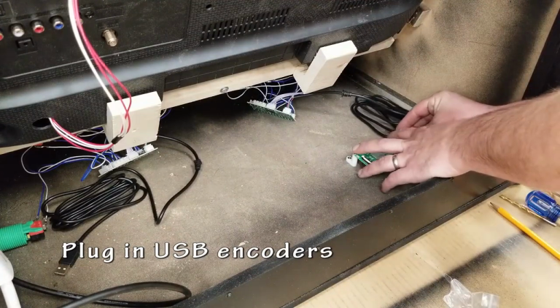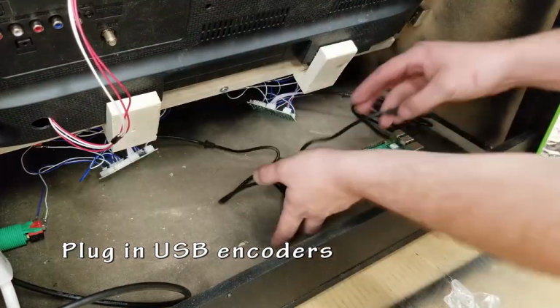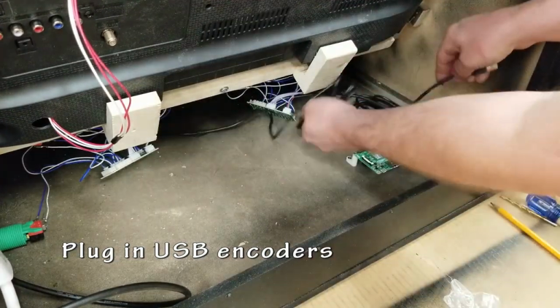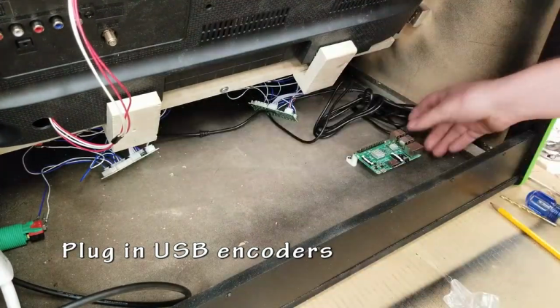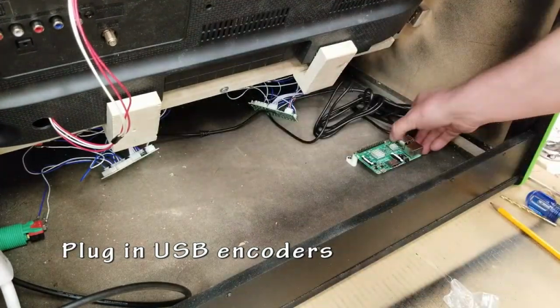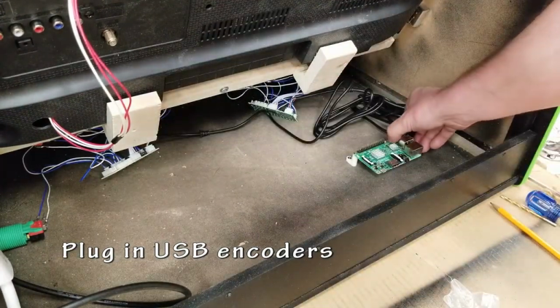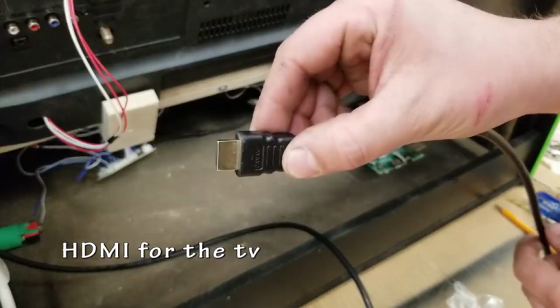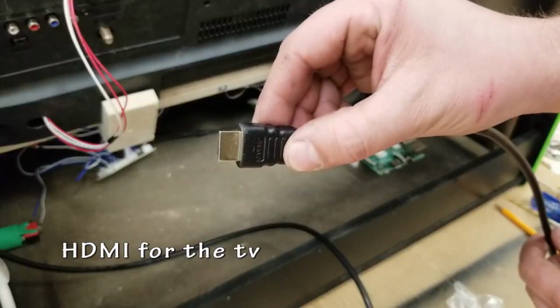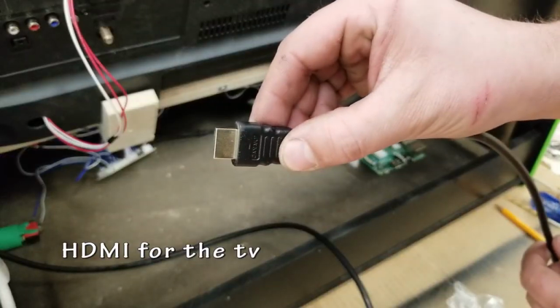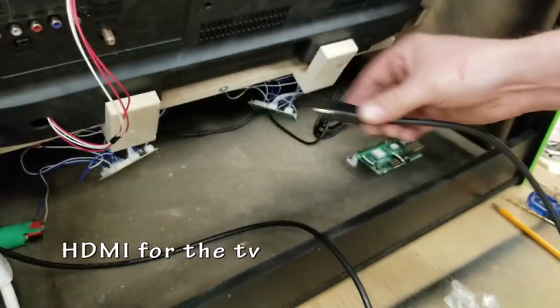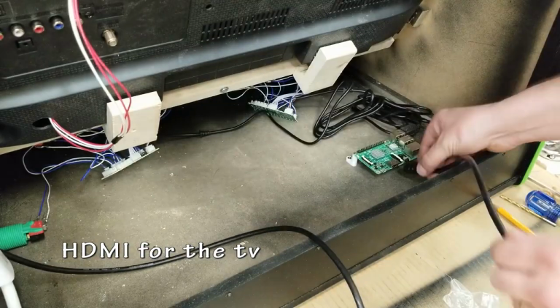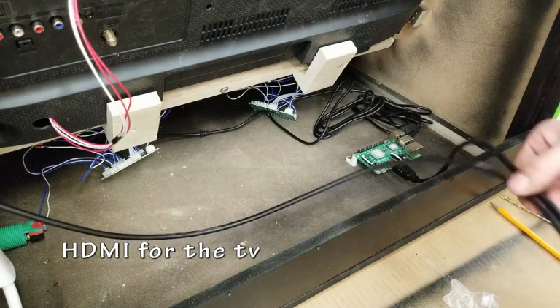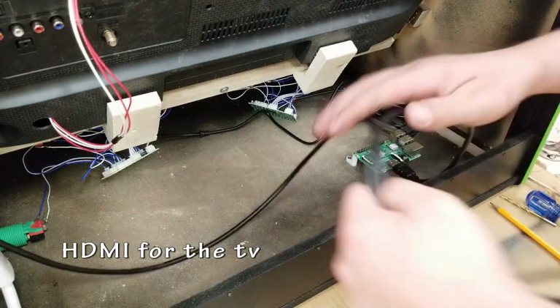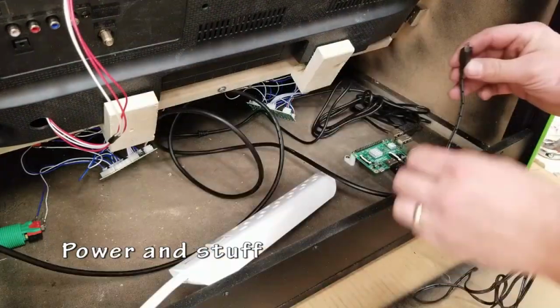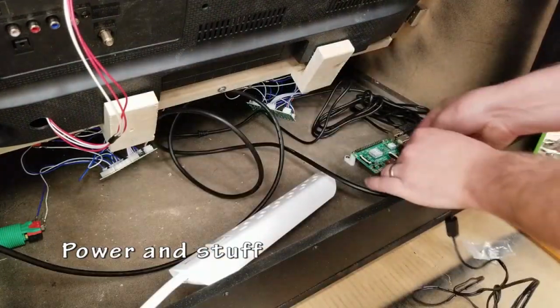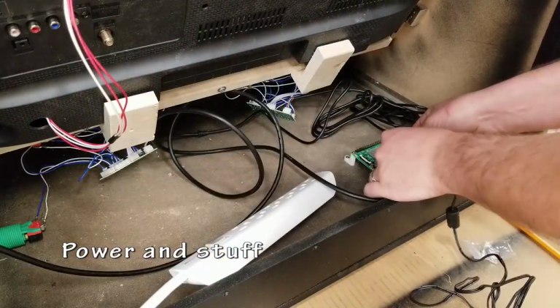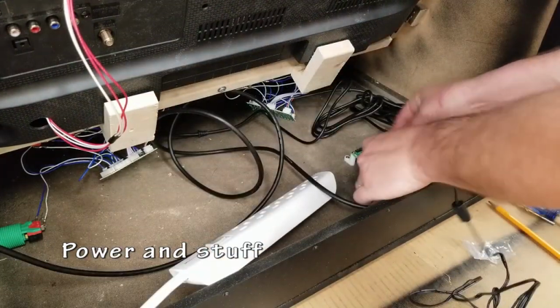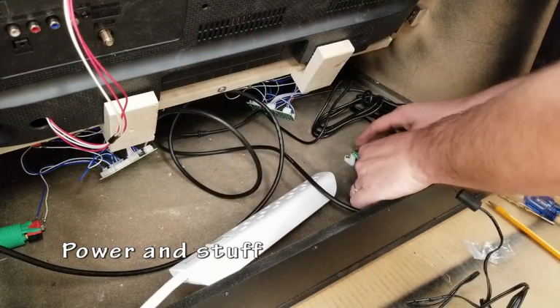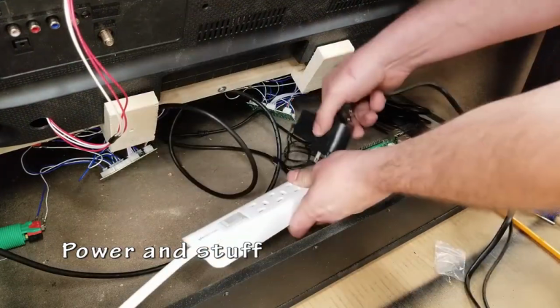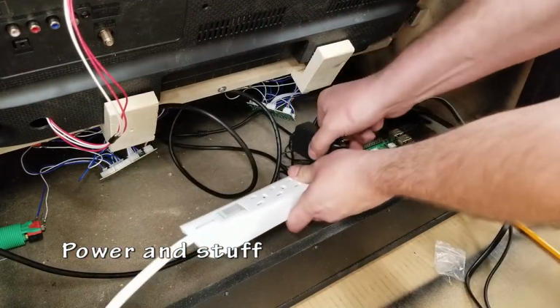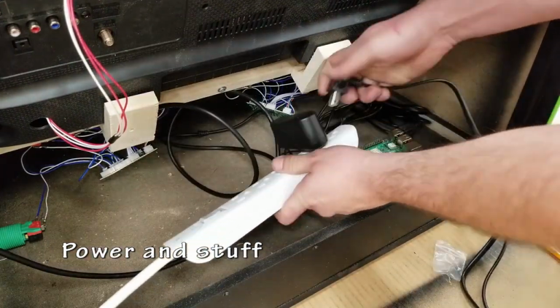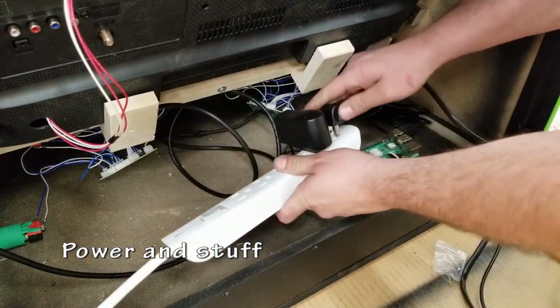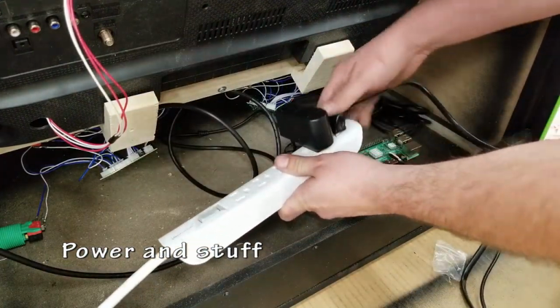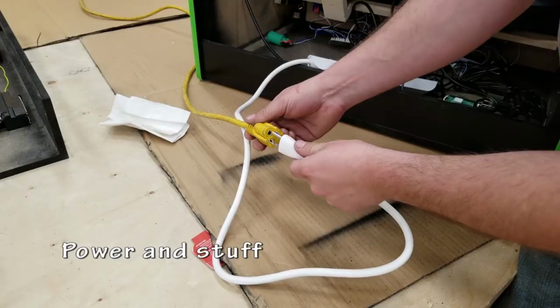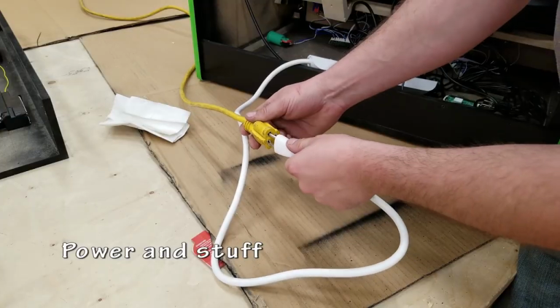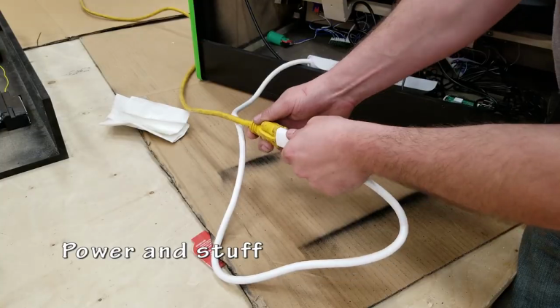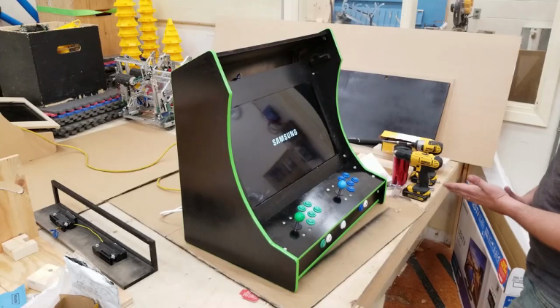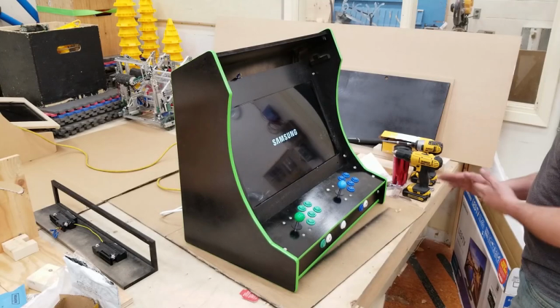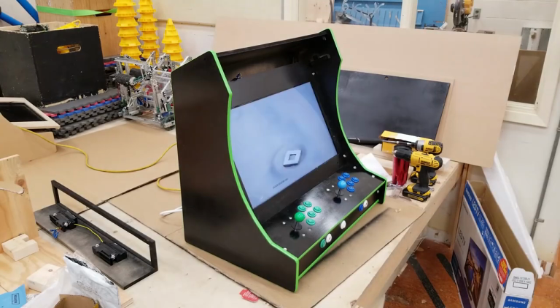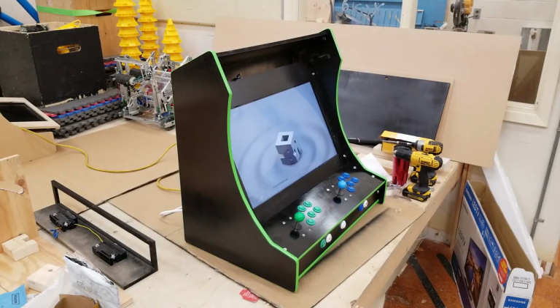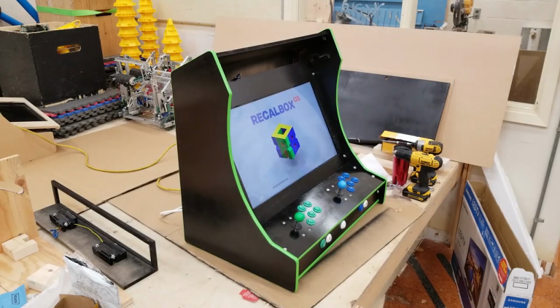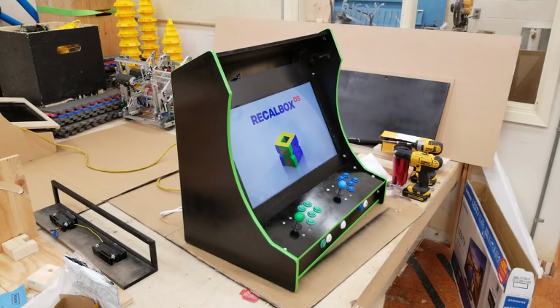I plug in my USB encoders and I've left plenty of room to add just about anything. HDMI for the TV — get everything powered up and we're gonna do a quick test. Let's see if it works. Success.